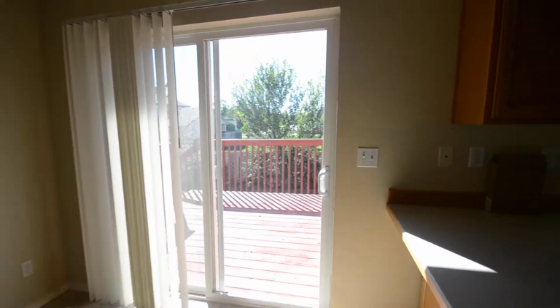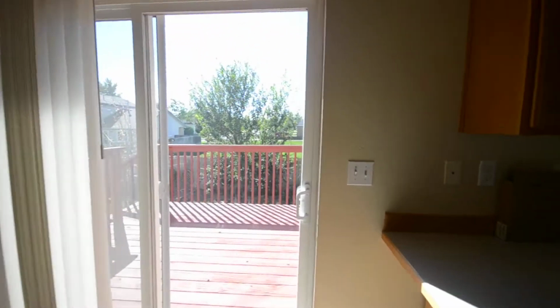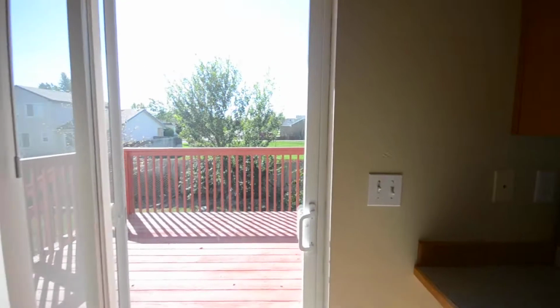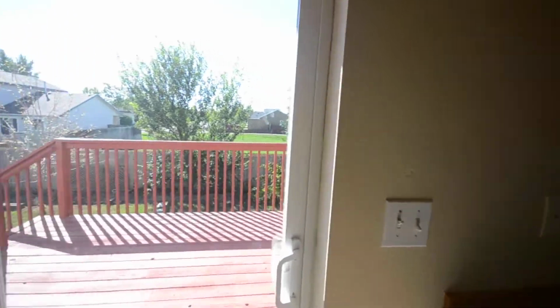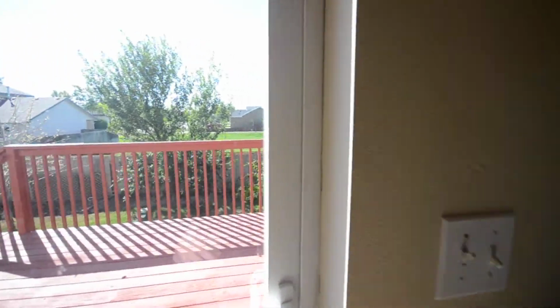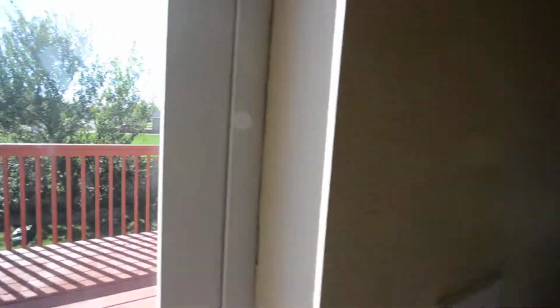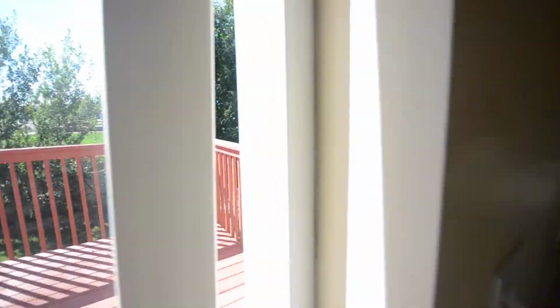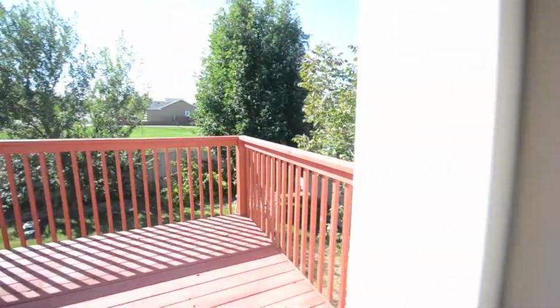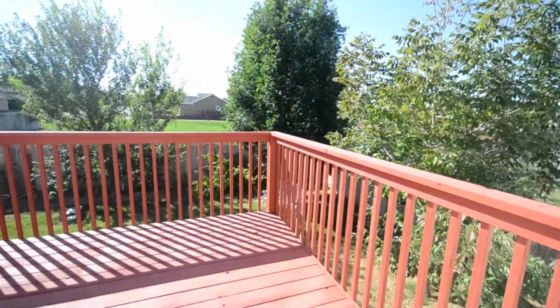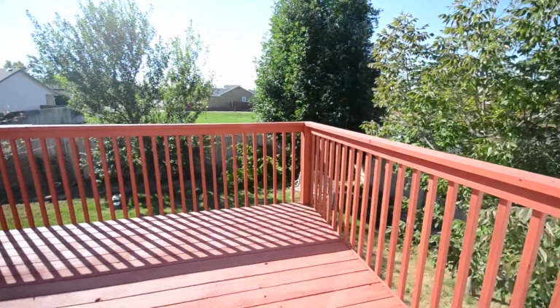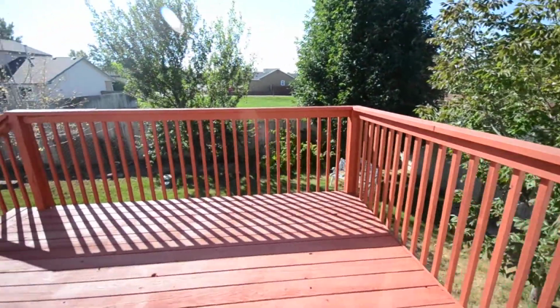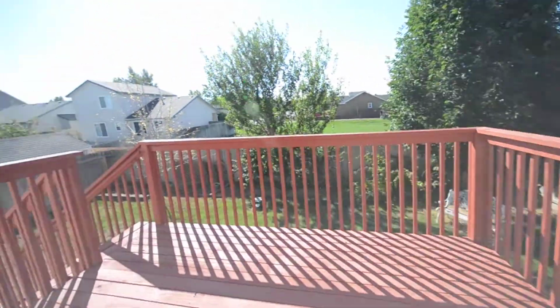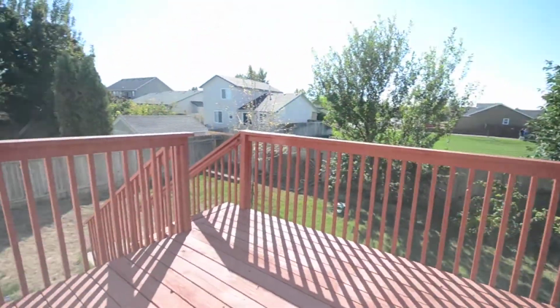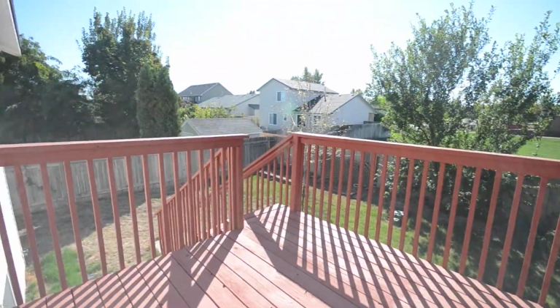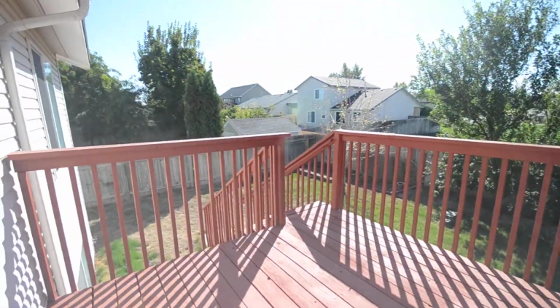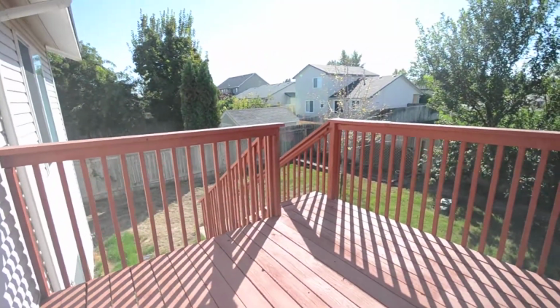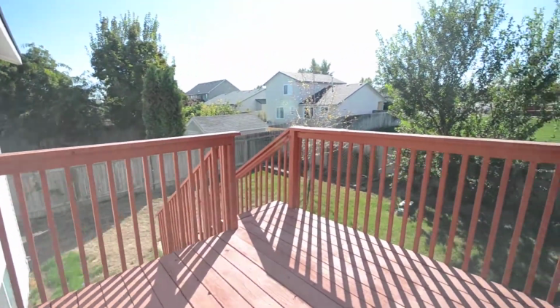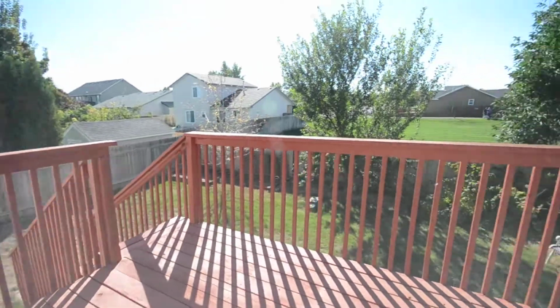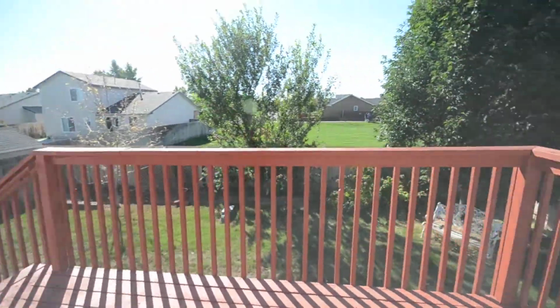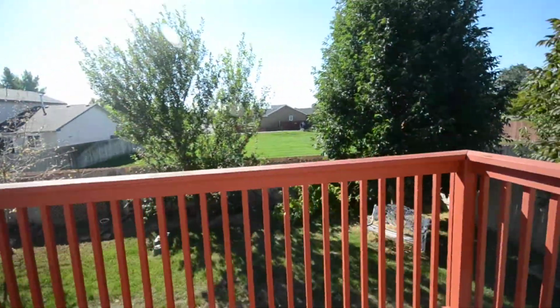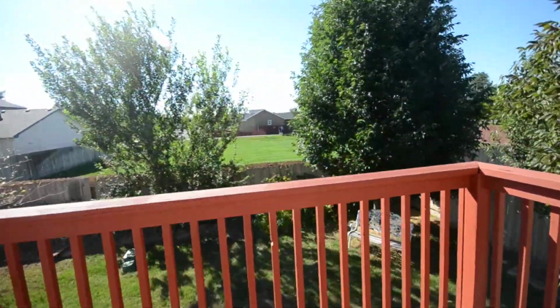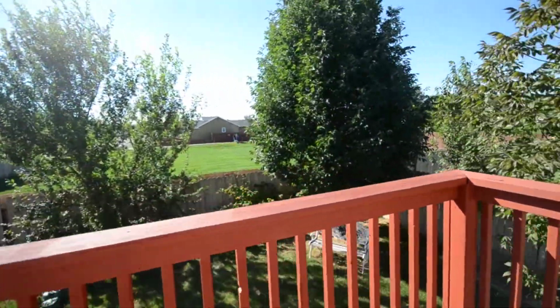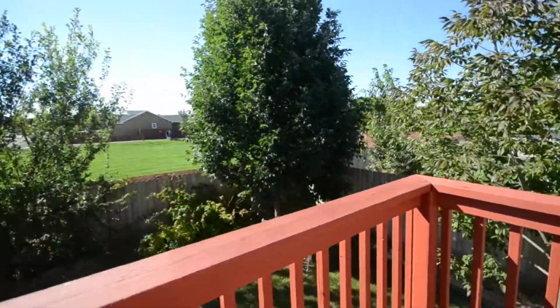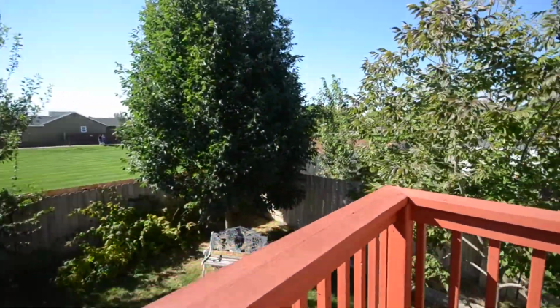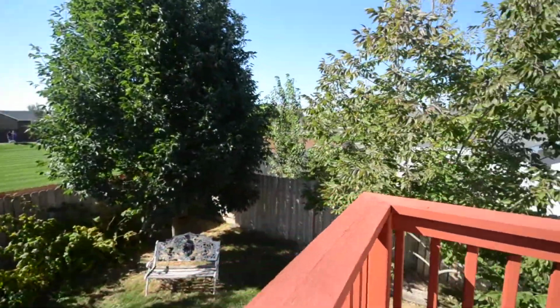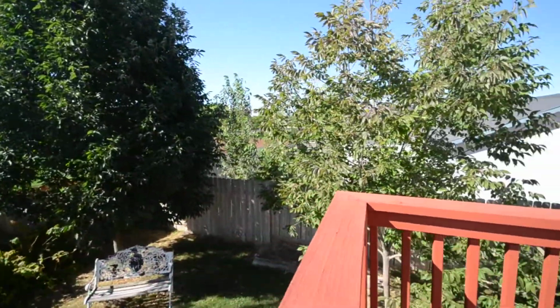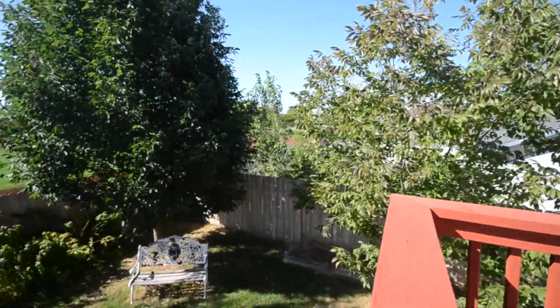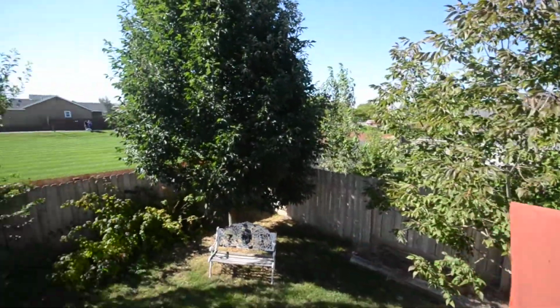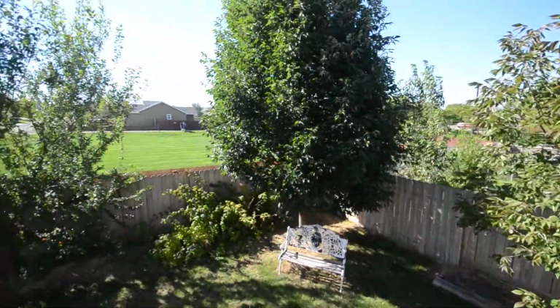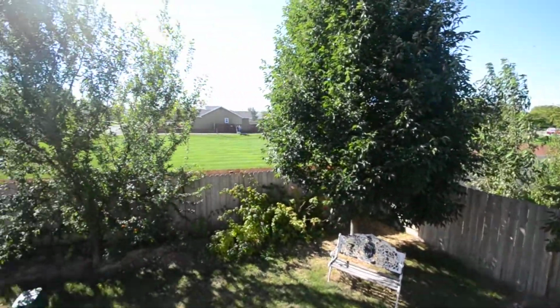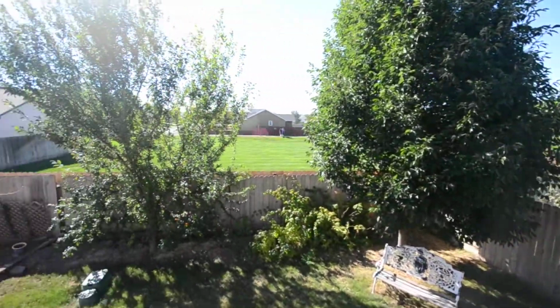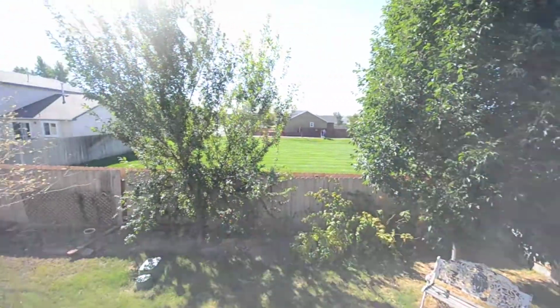Walk out here to a nice large deck that leads down to the fully fenced backyard. There are no rear neighbors, which is nice.